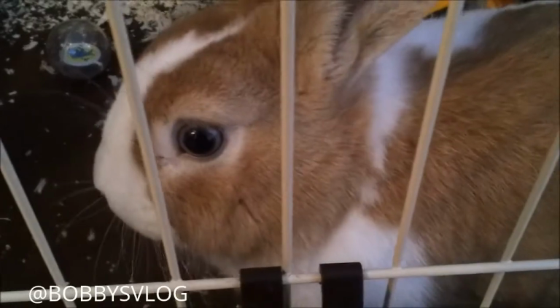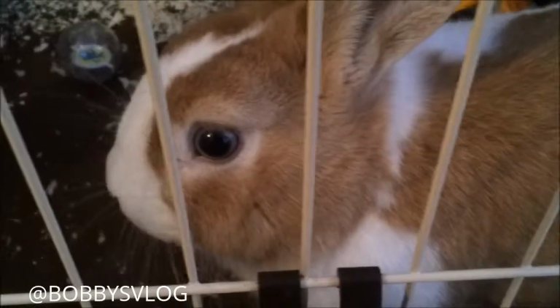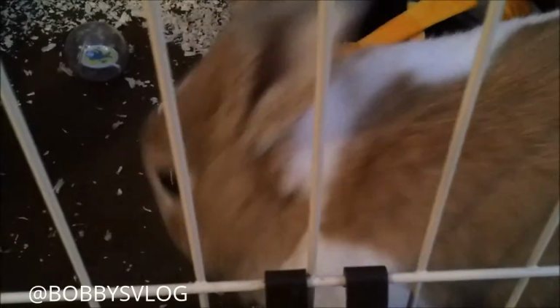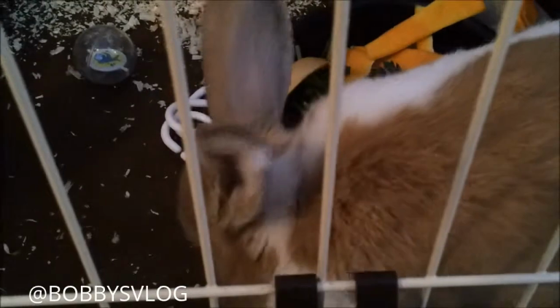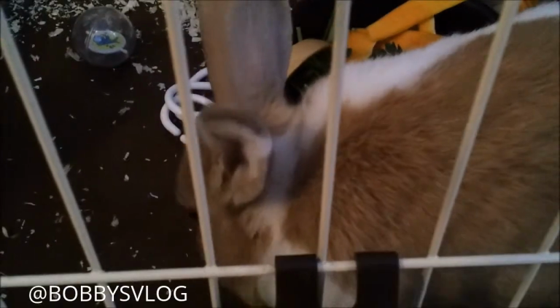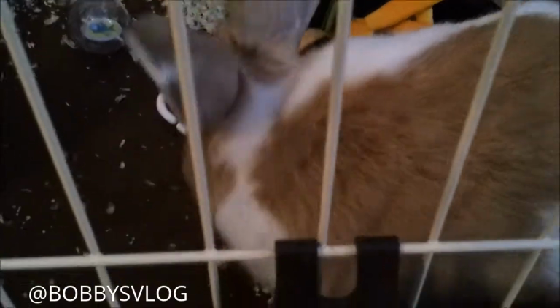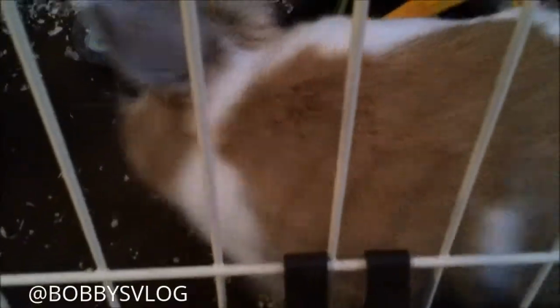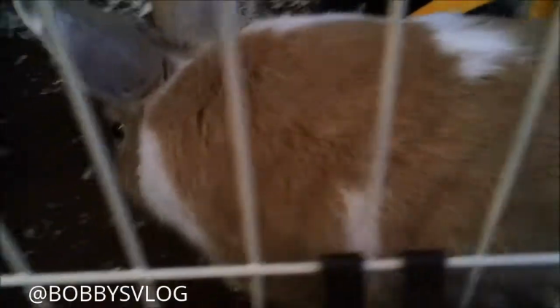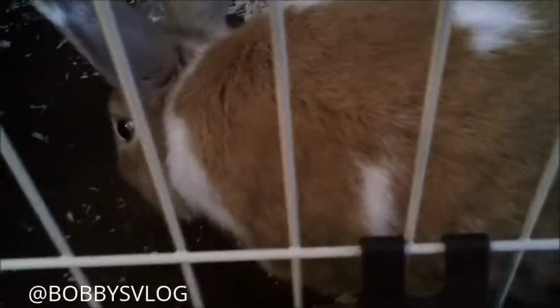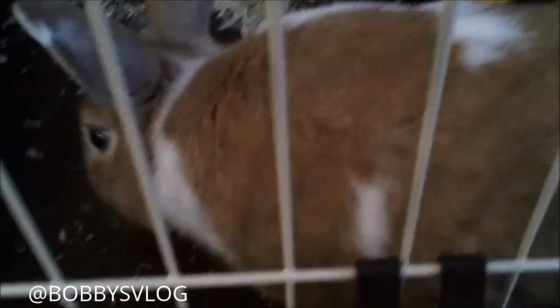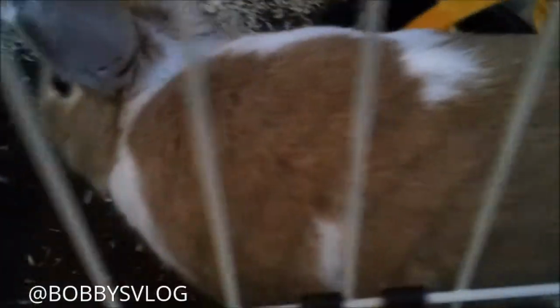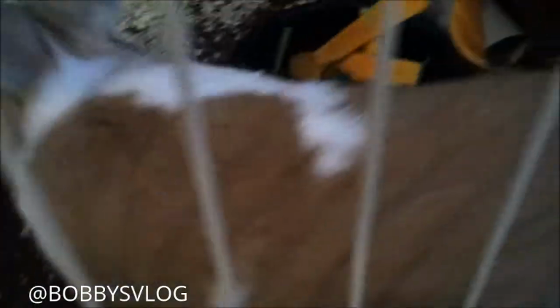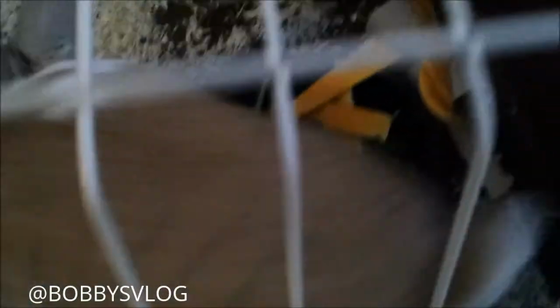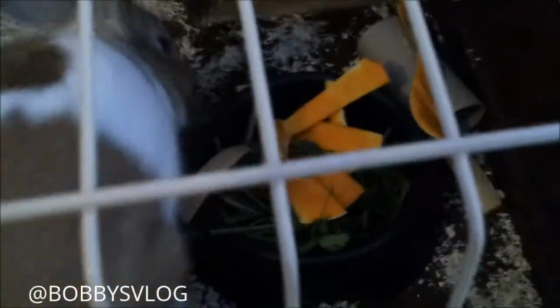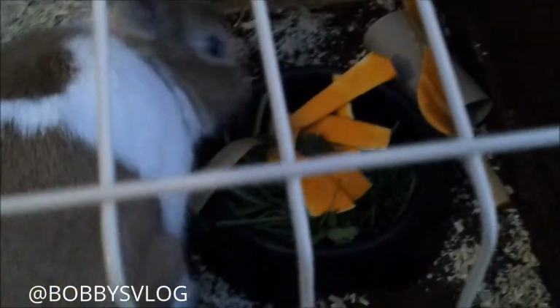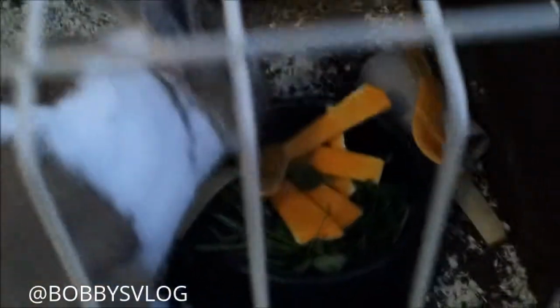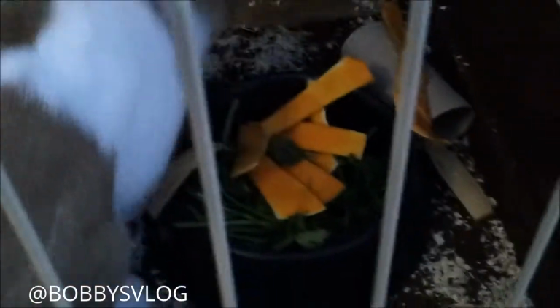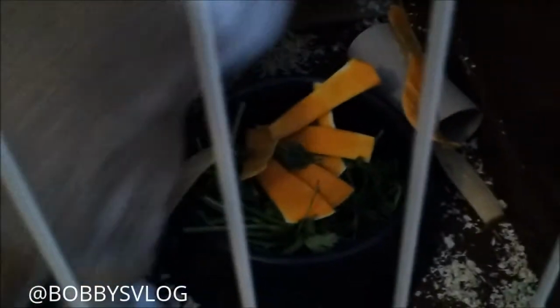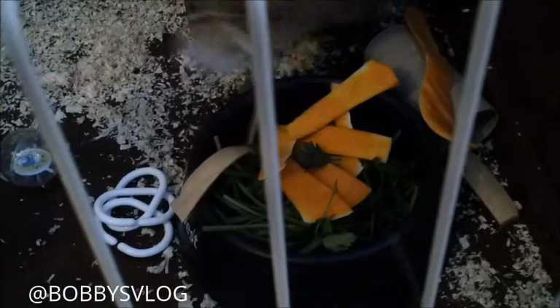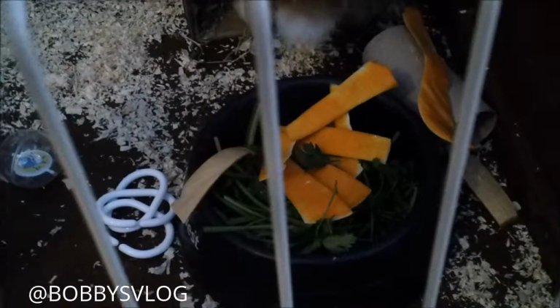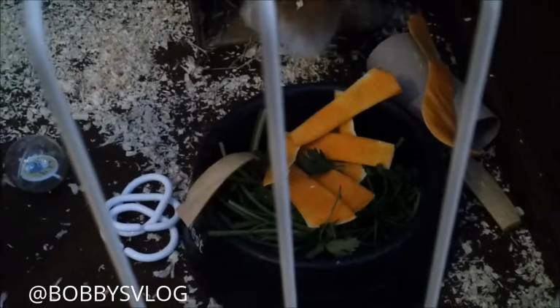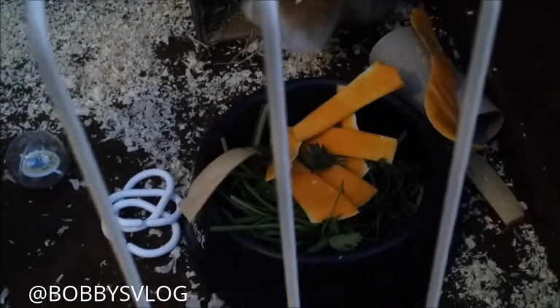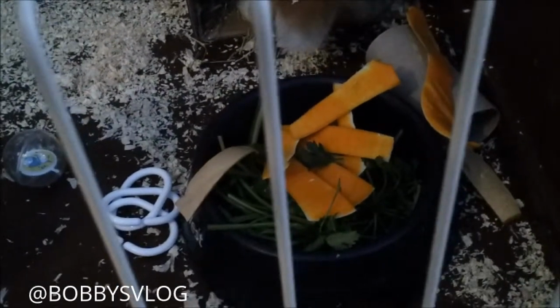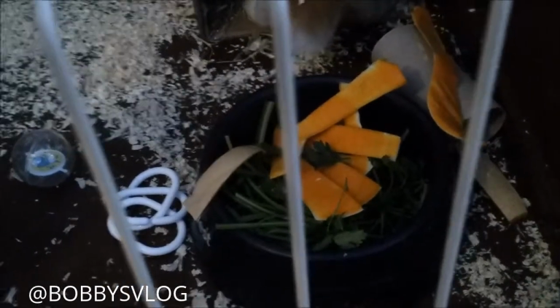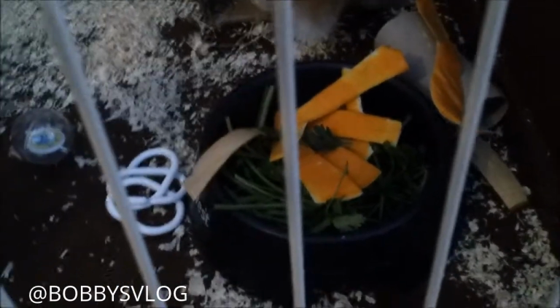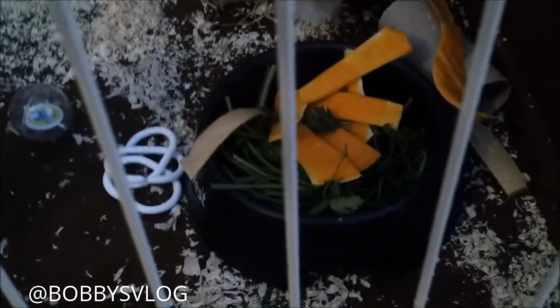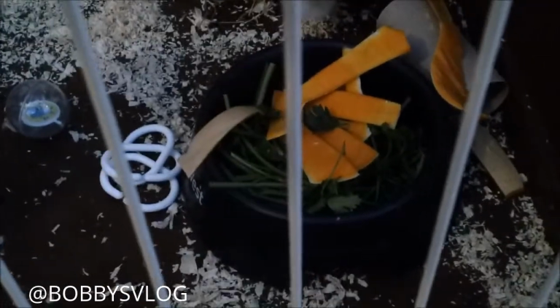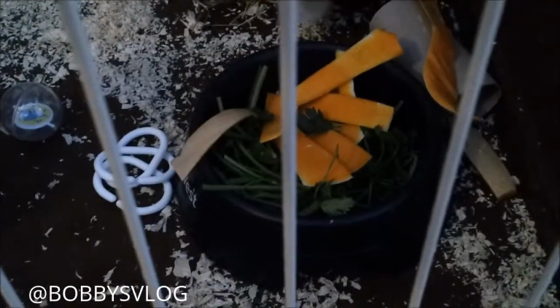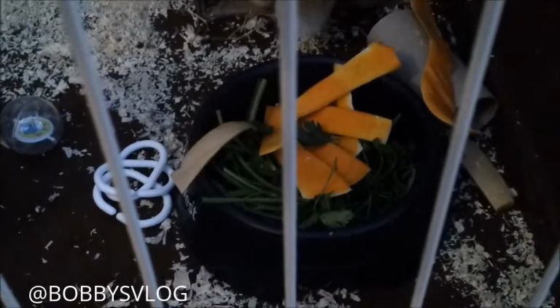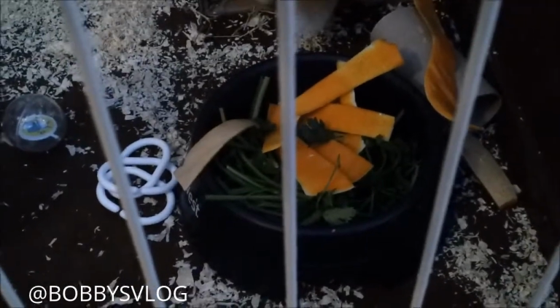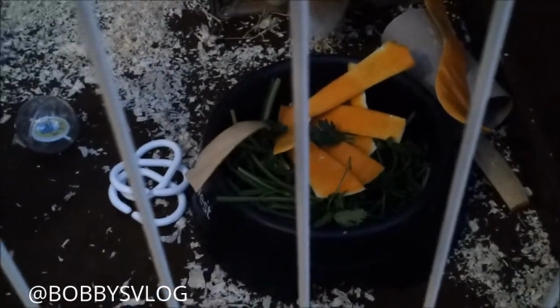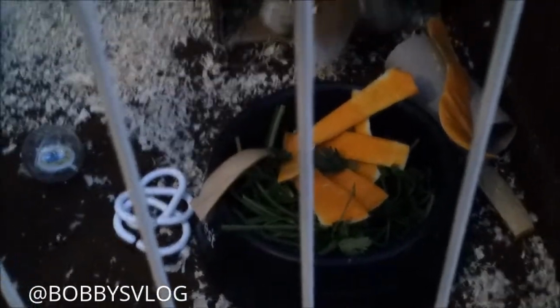Today I'm giving Dean a taste of butternut squash for the first time, and I put parsley in there as well for him. He had a little bite of the butternut squash, but I don't know if he really liked it or not.